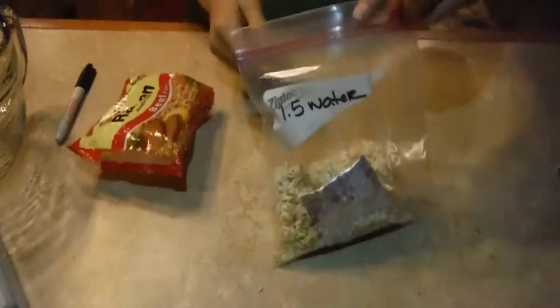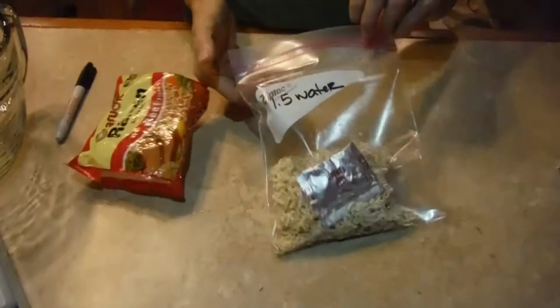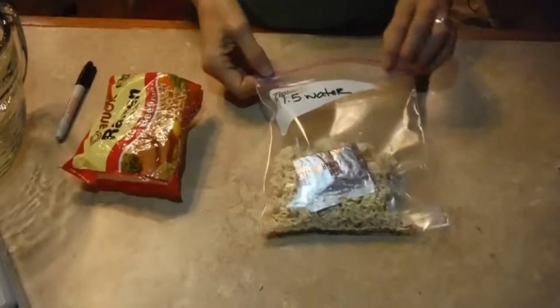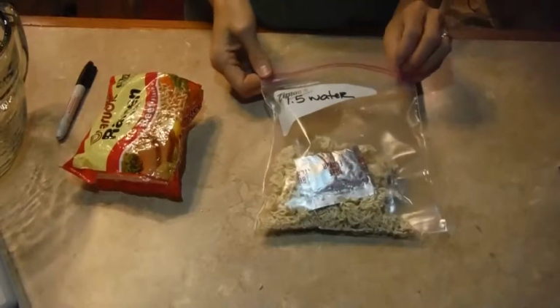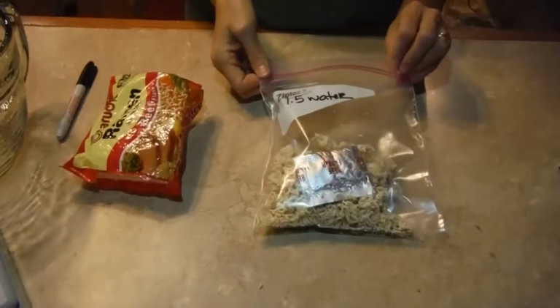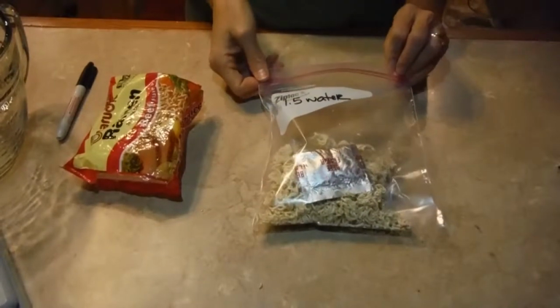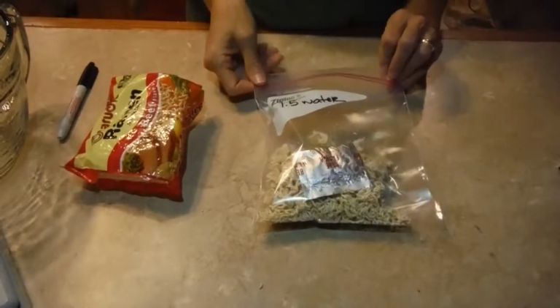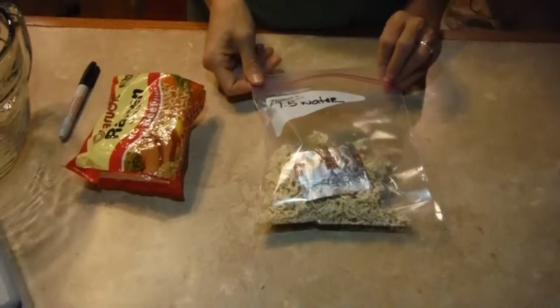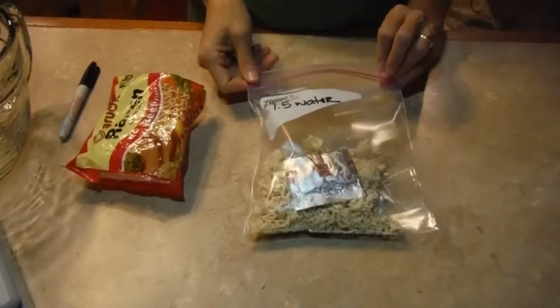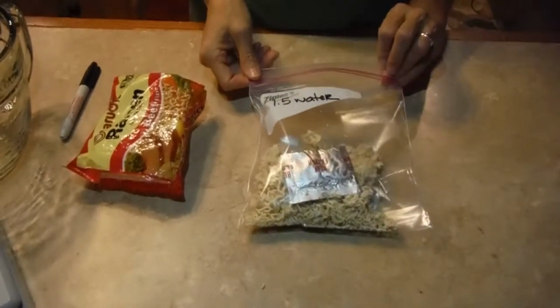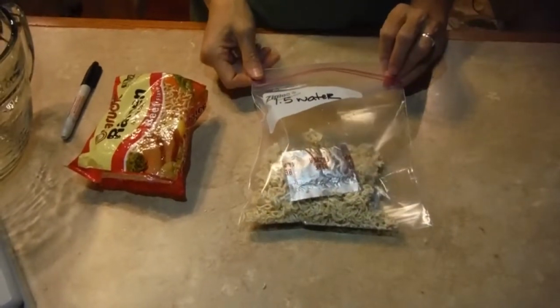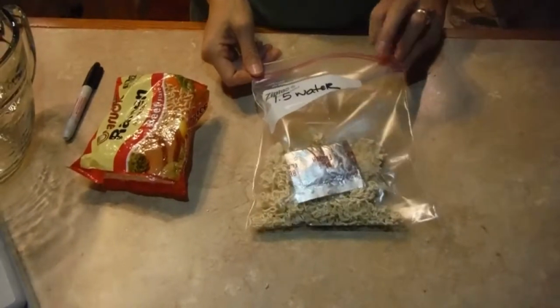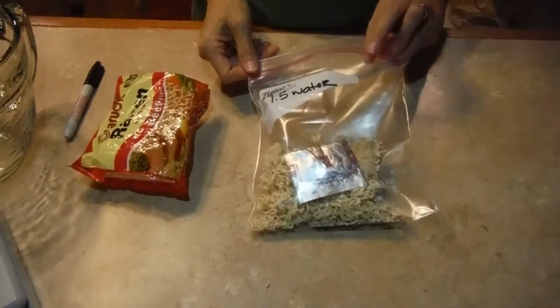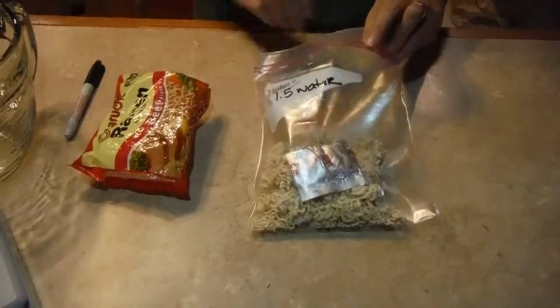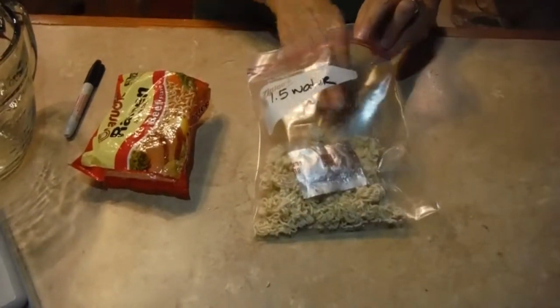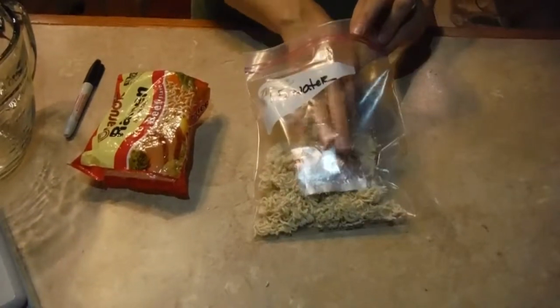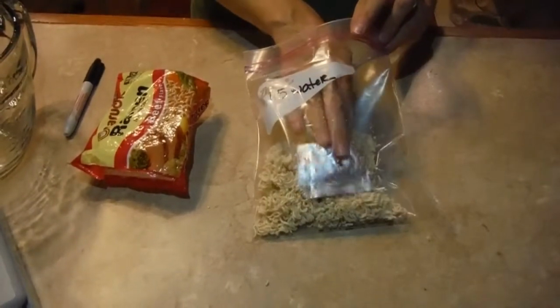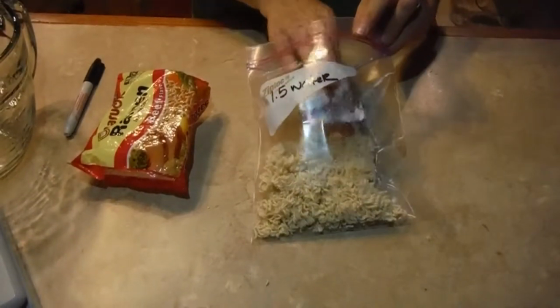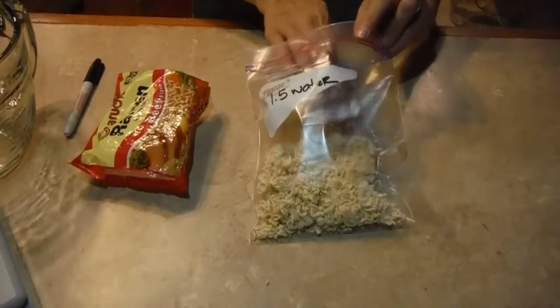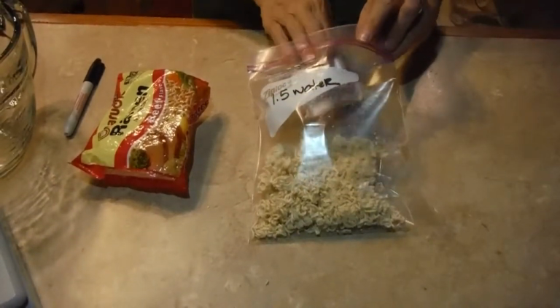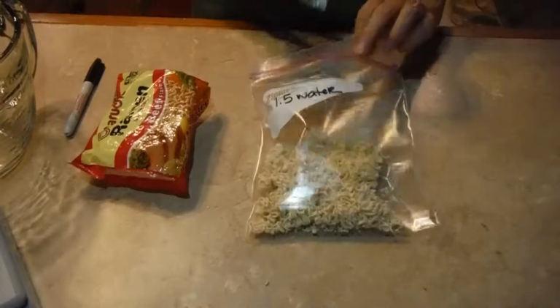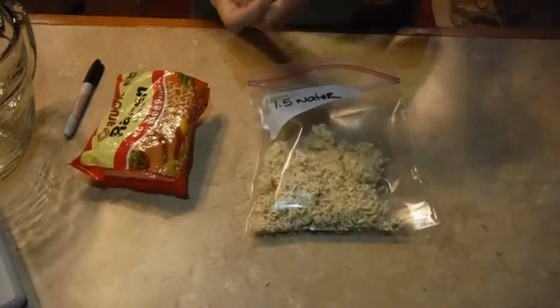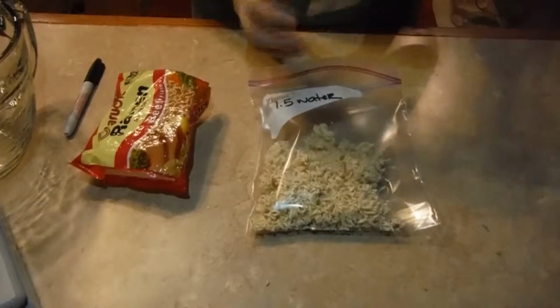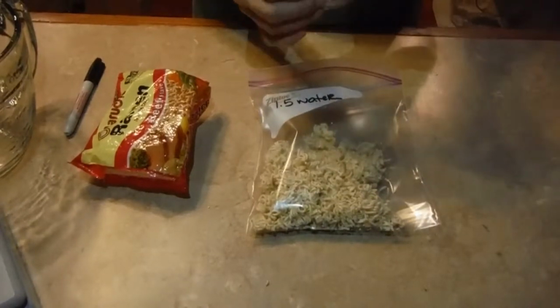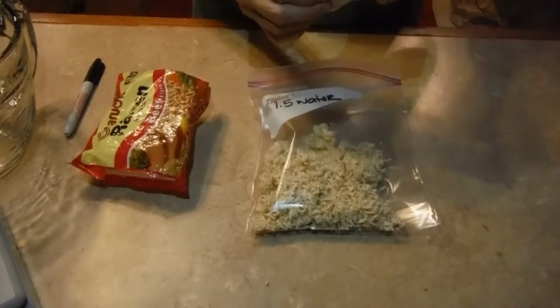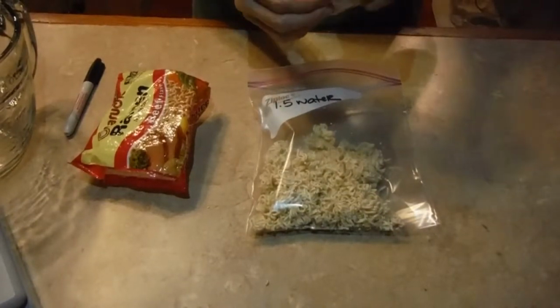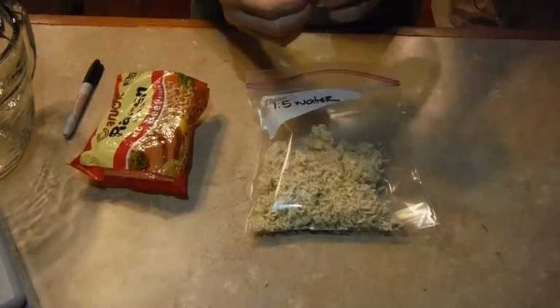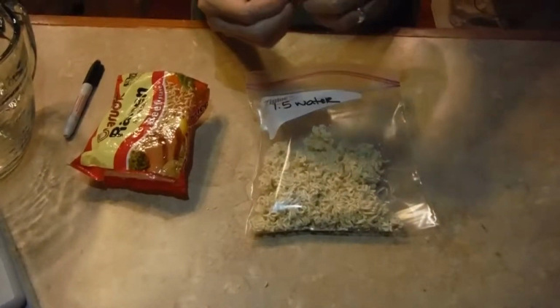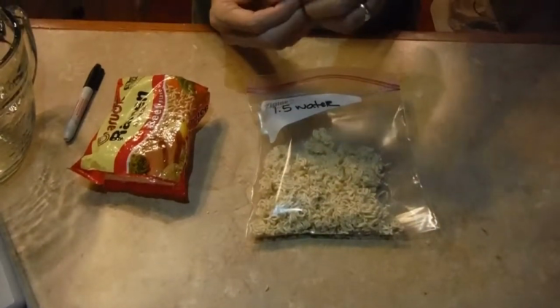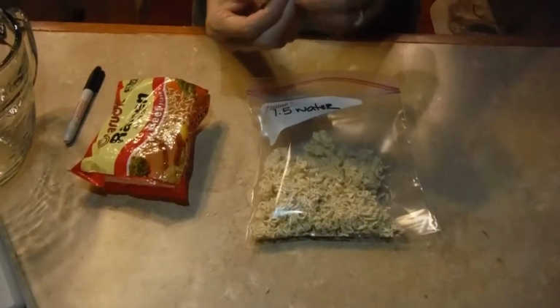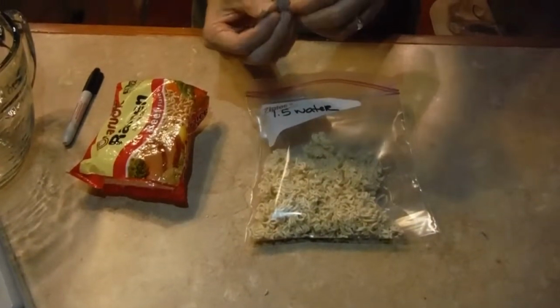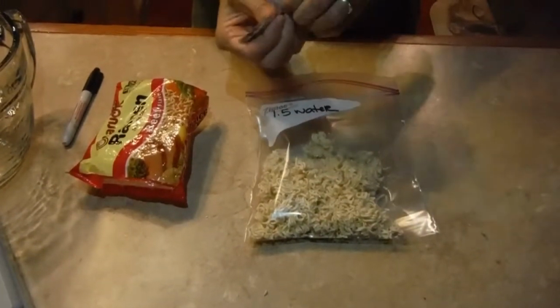Okay, there's my noodles. But wait, there's something in there that I have to get rid of. I can't burn it, so I'm going to open it up and add it to my noodles.